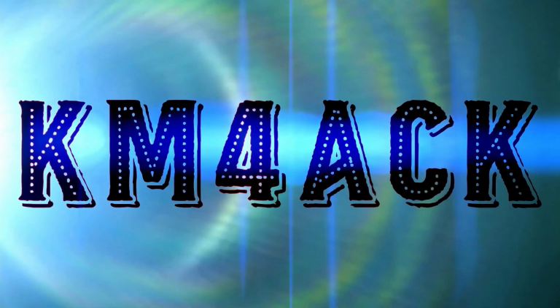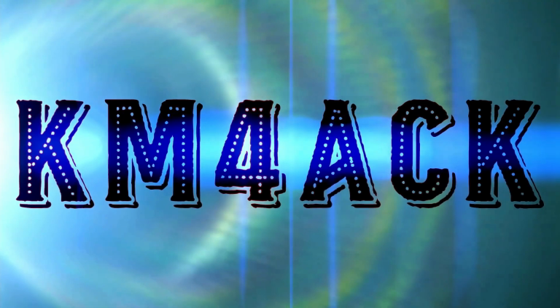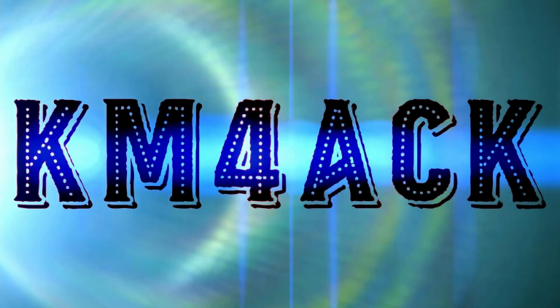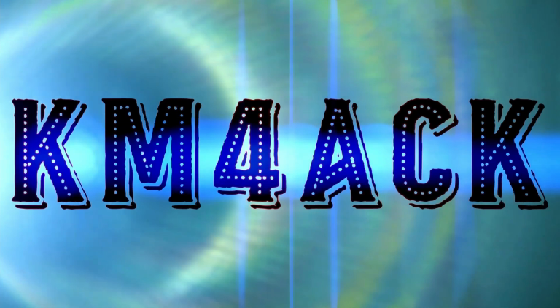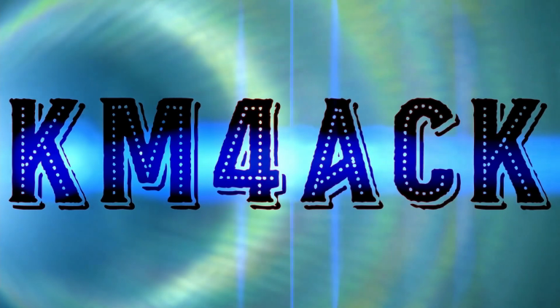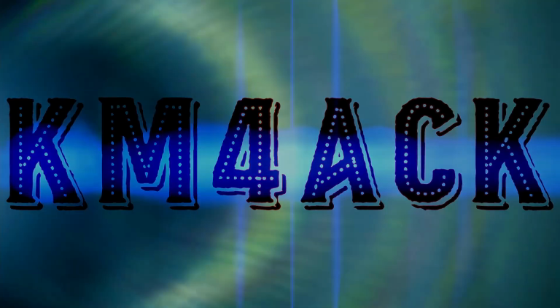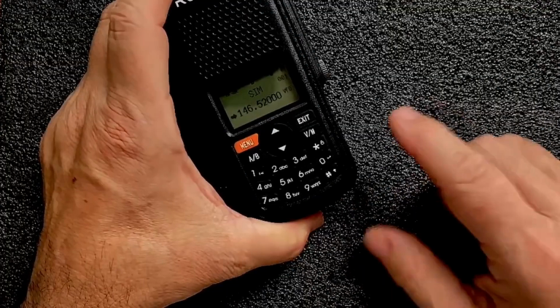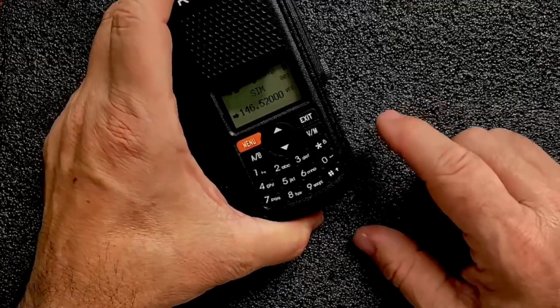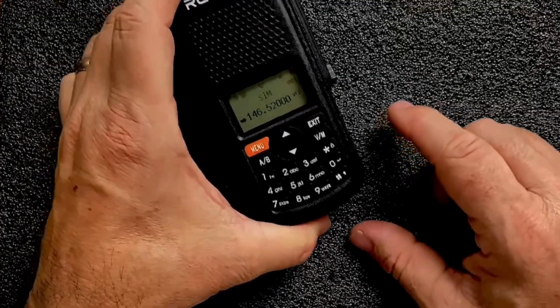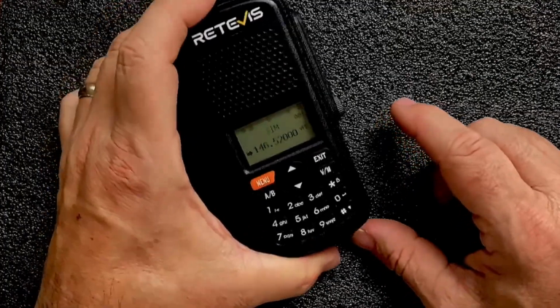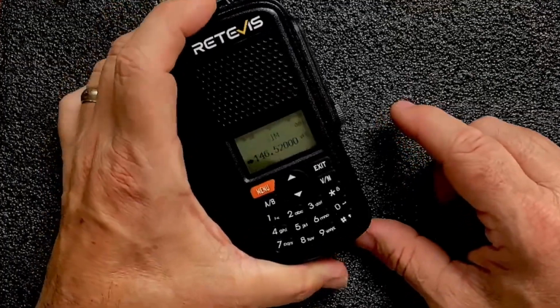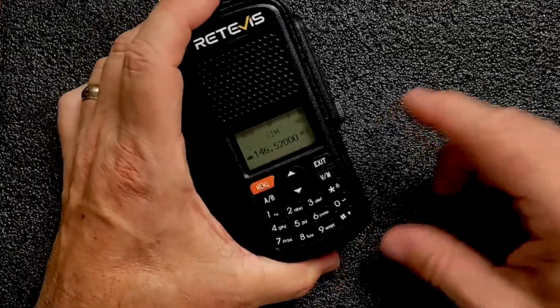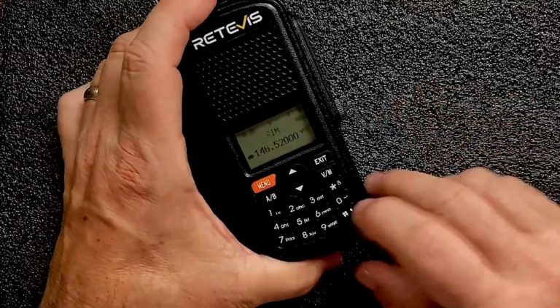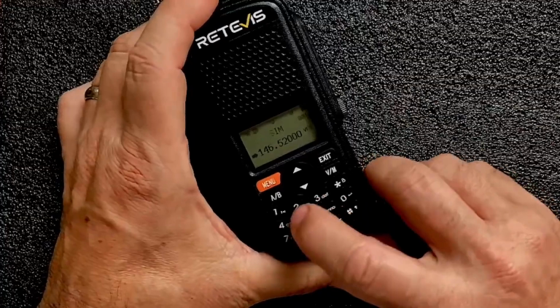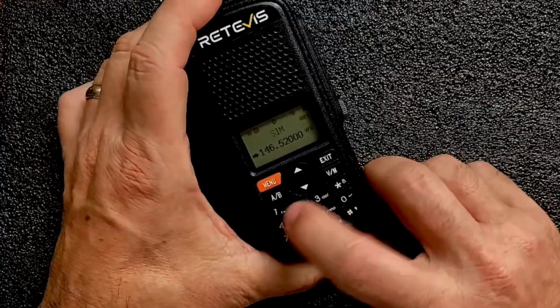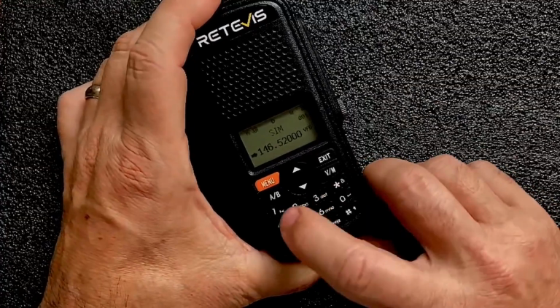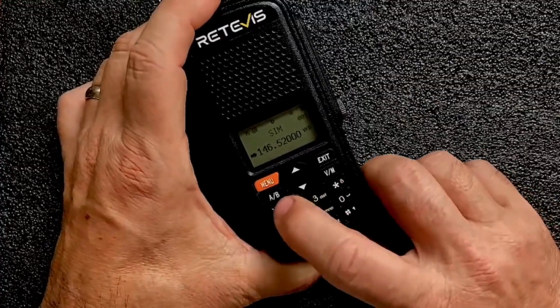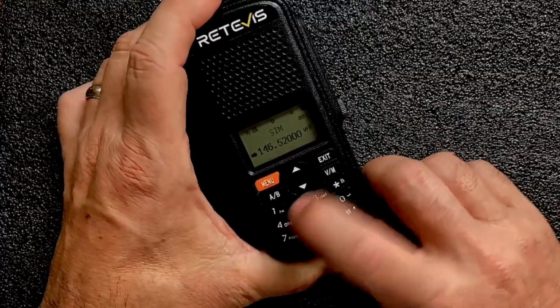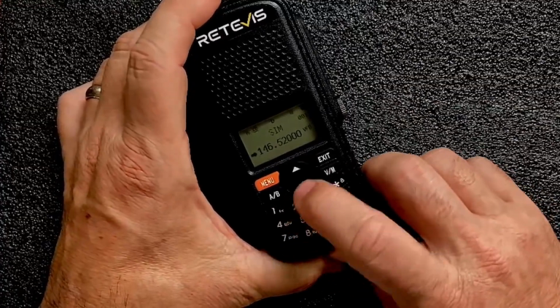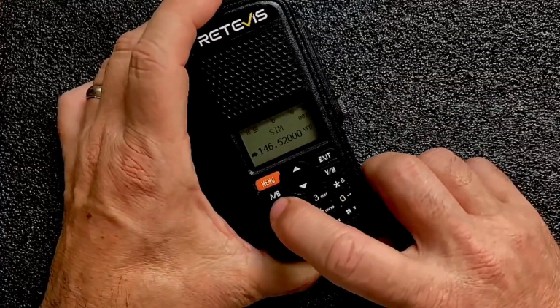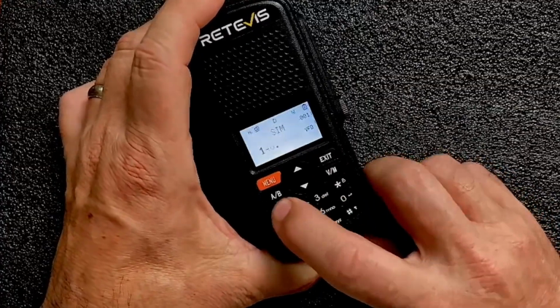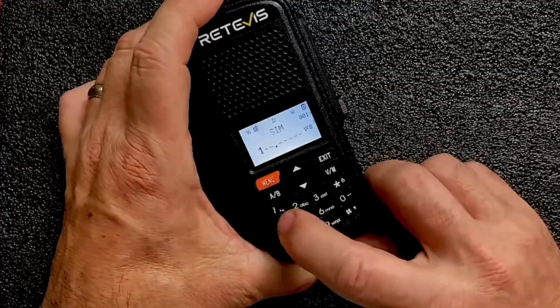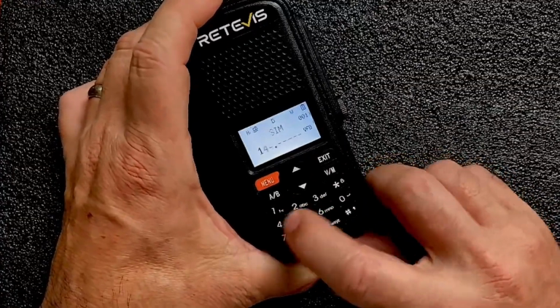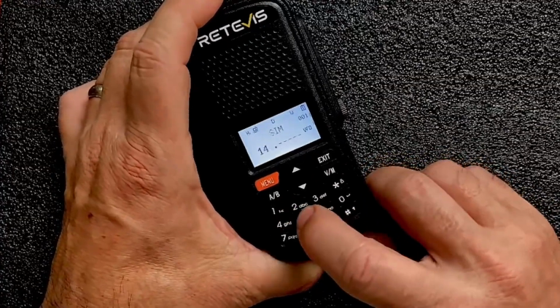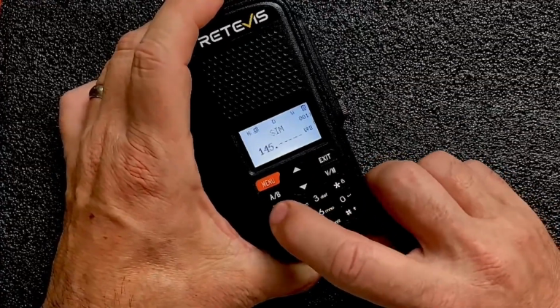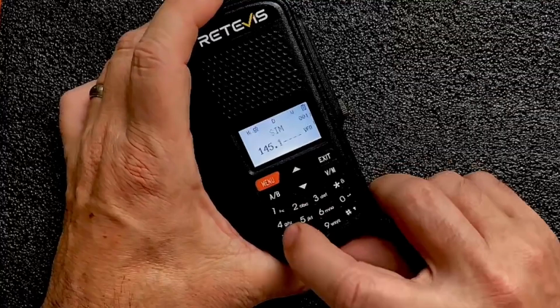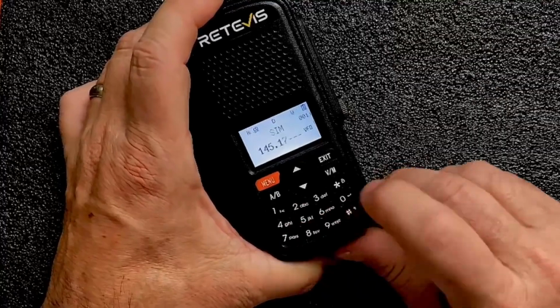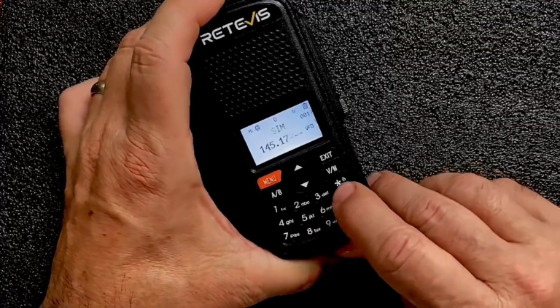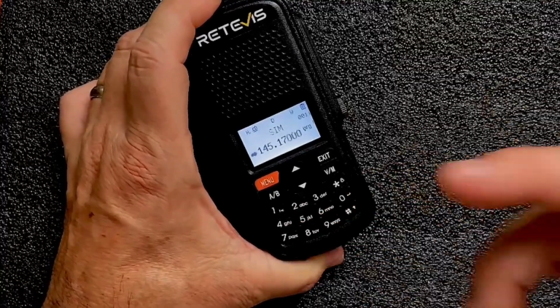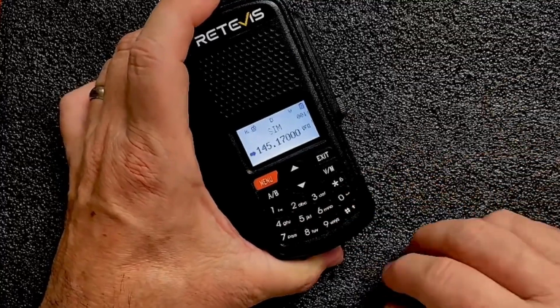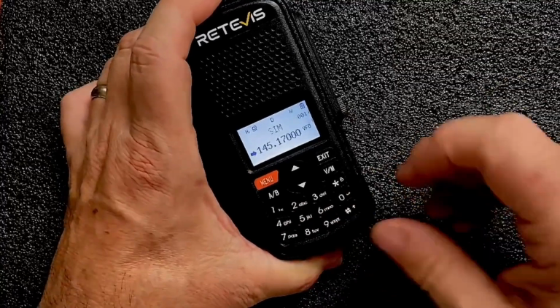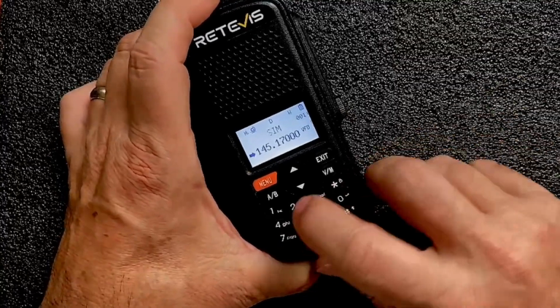Stick around and we'll get right to it. Programming the radio is fairly easy. We'll just go ahead and try to program a repeater real quick. We'll say 145.170, which is a local repeater for me.